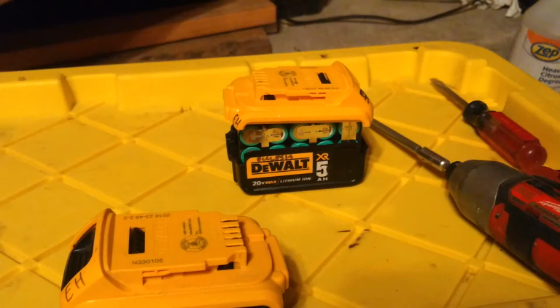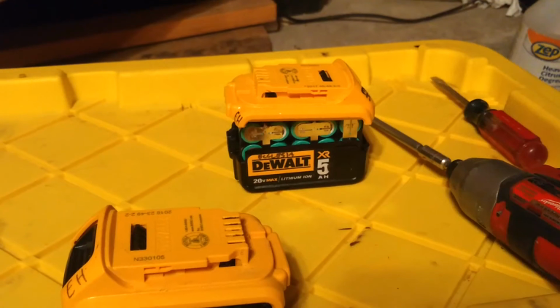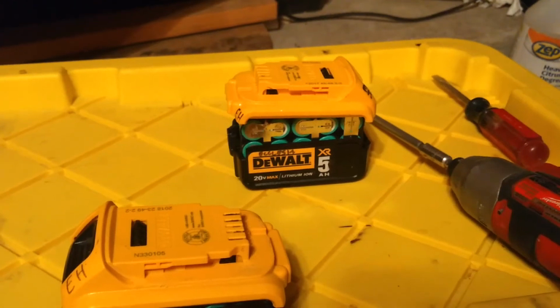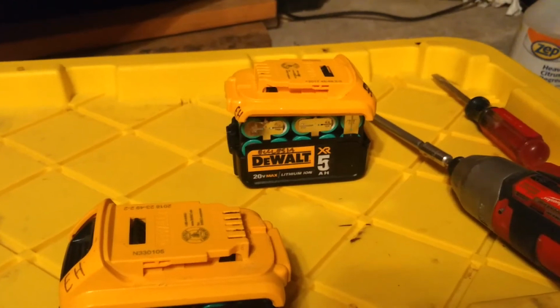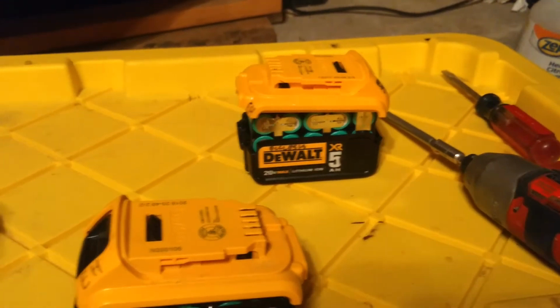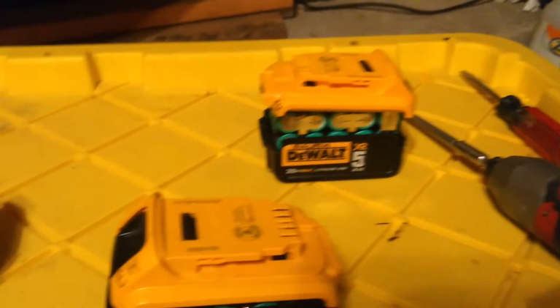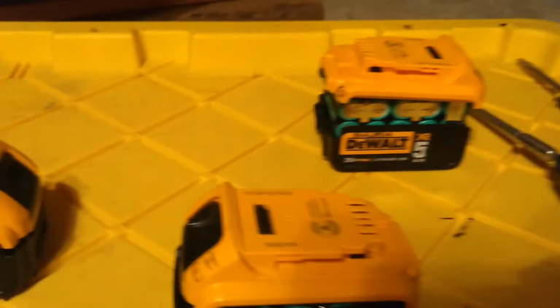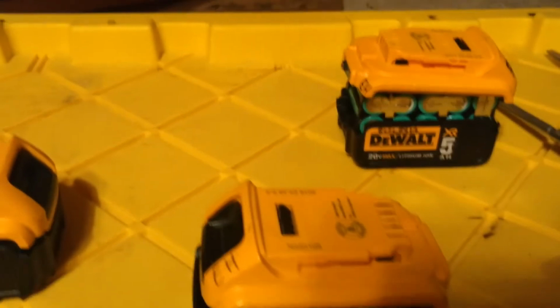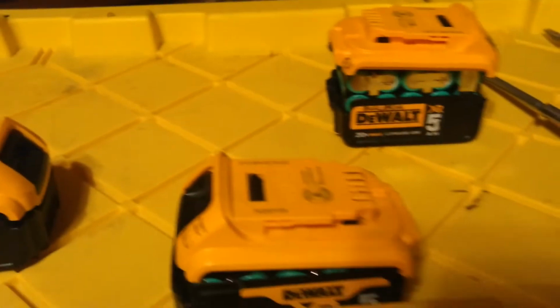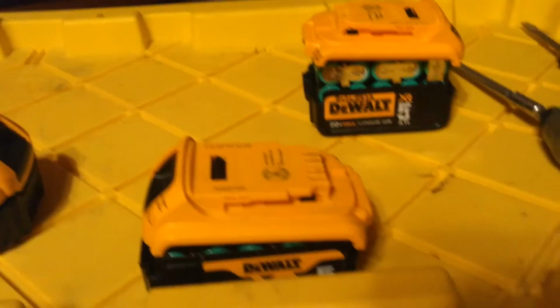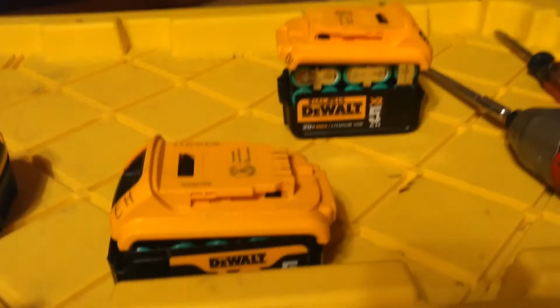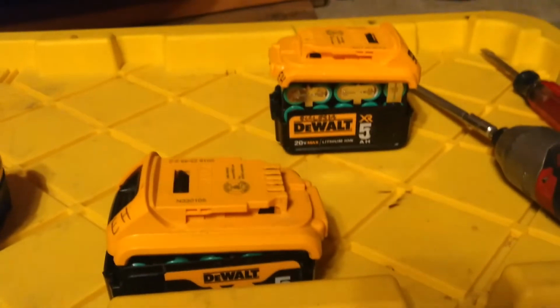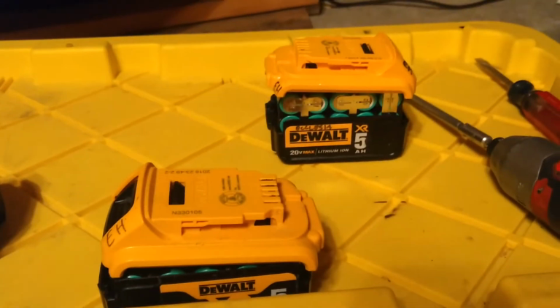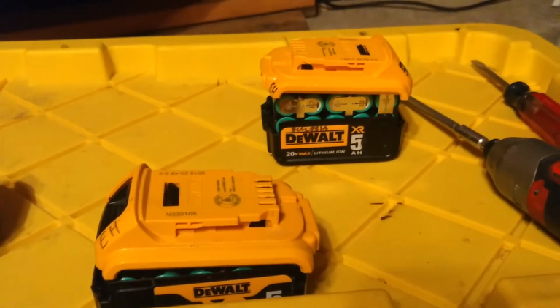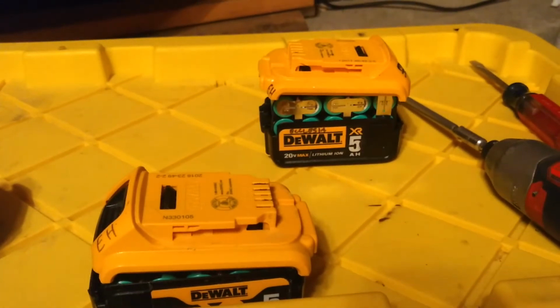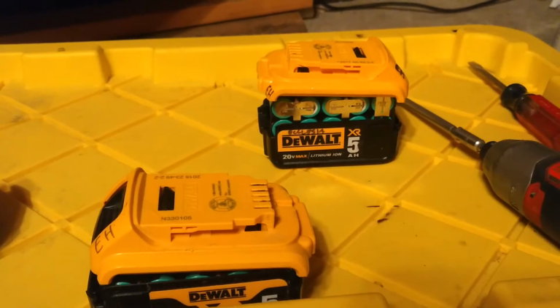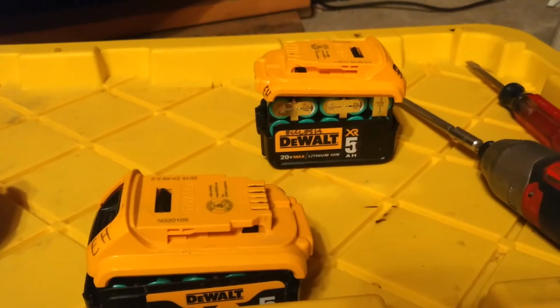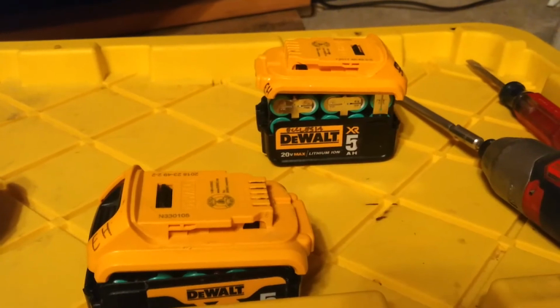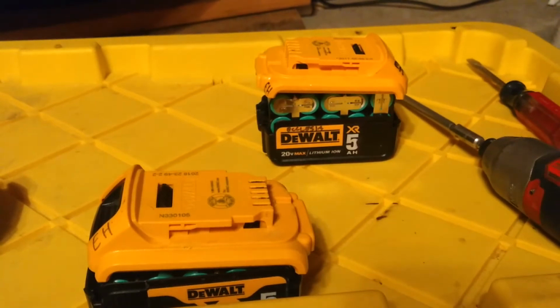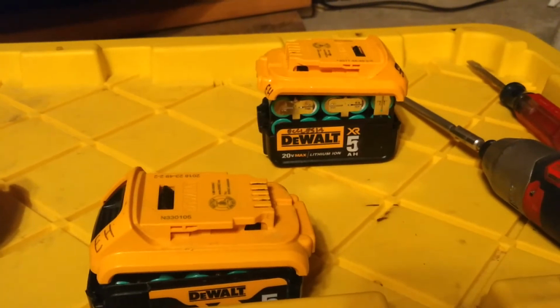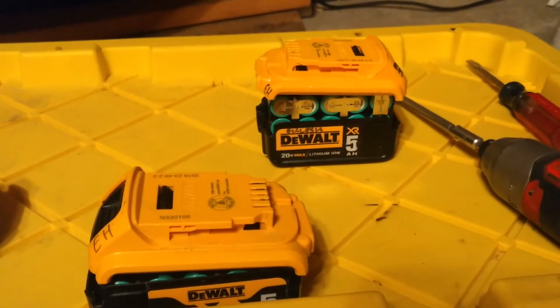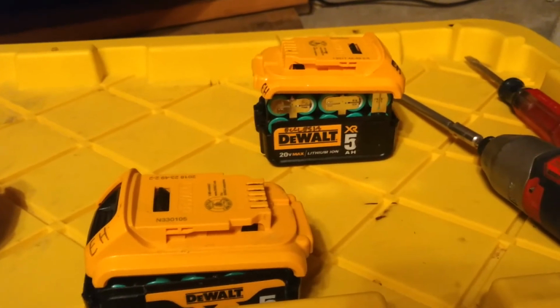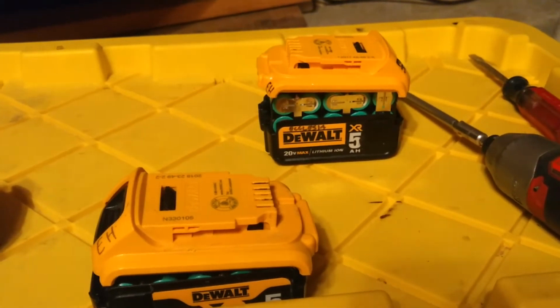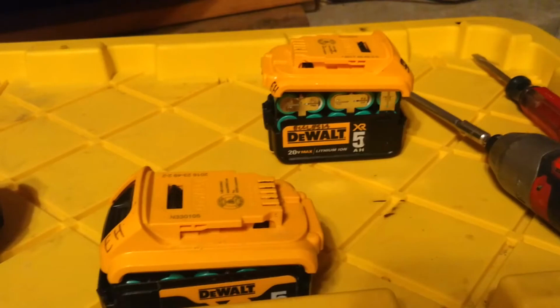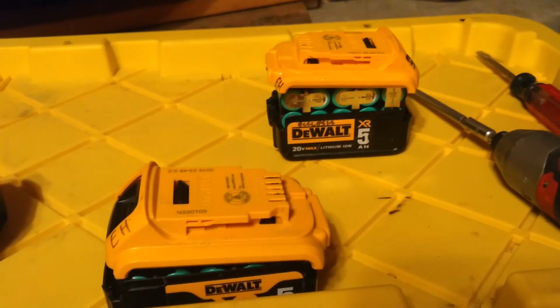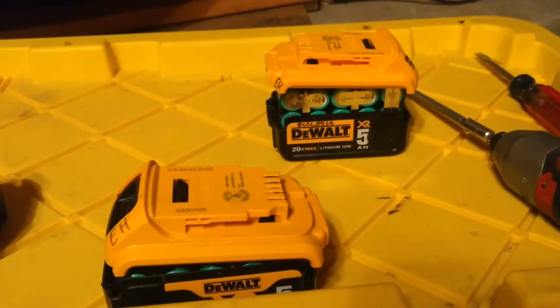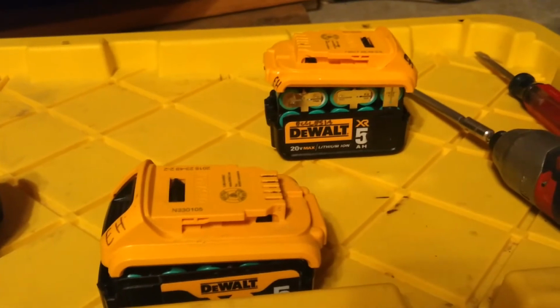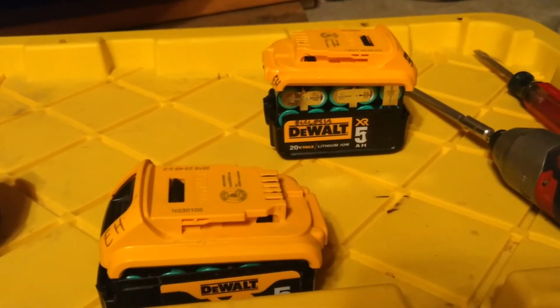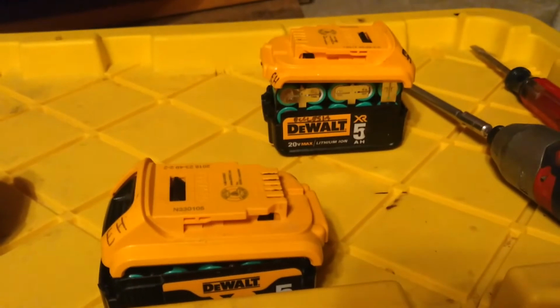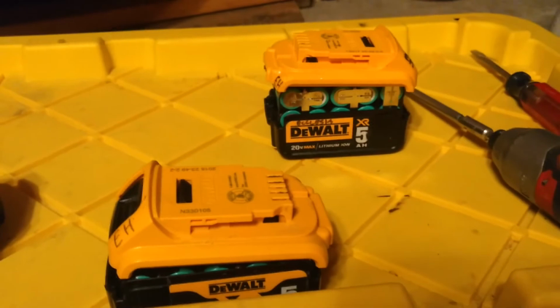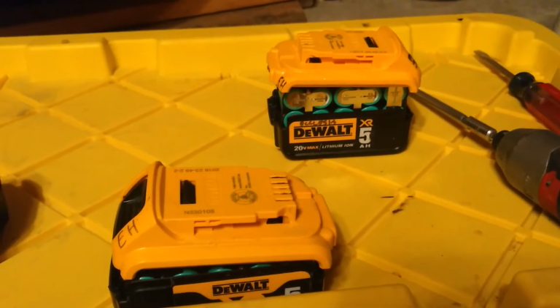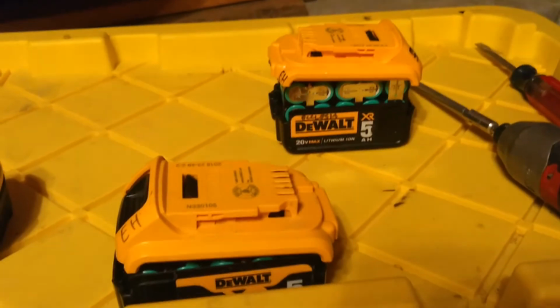Just quickly to show you how to take apart a DeWalt 20-volt battery, or 18-volt if you happen to be across the pond.